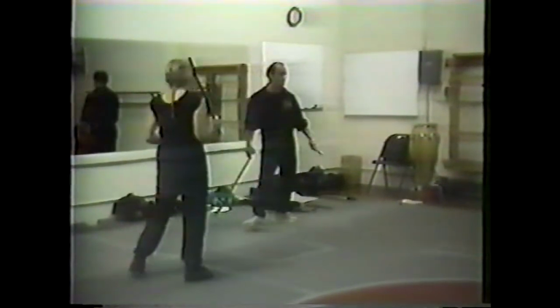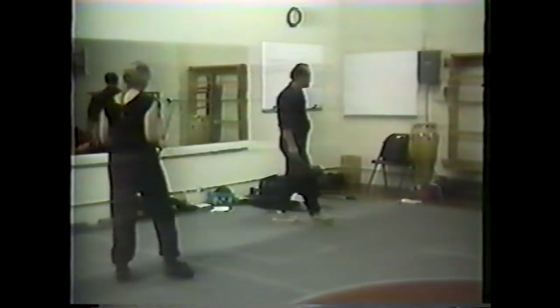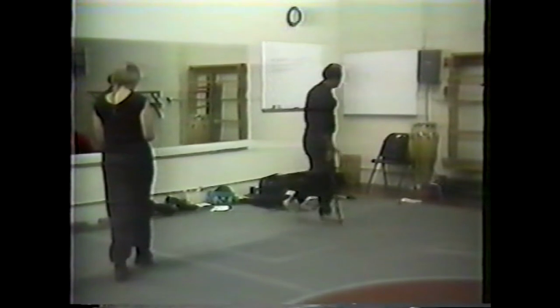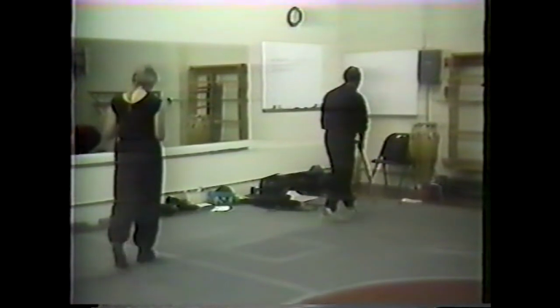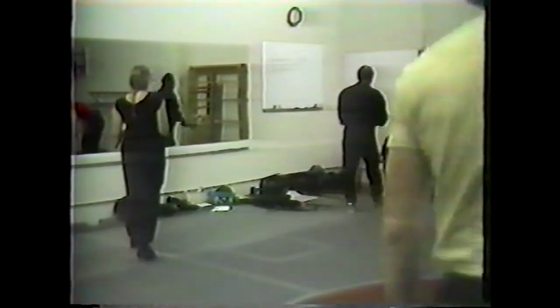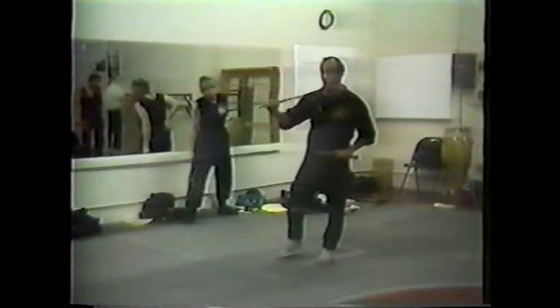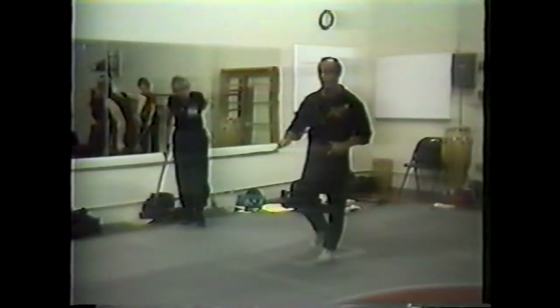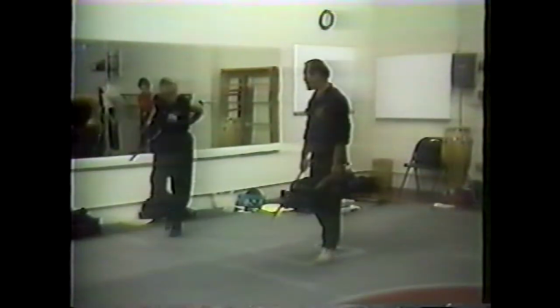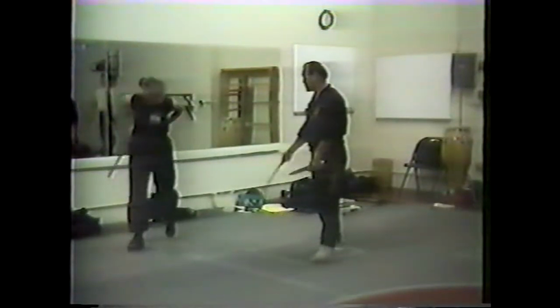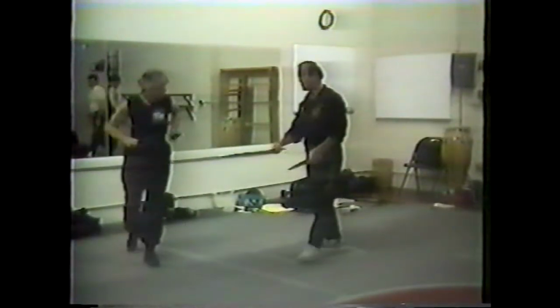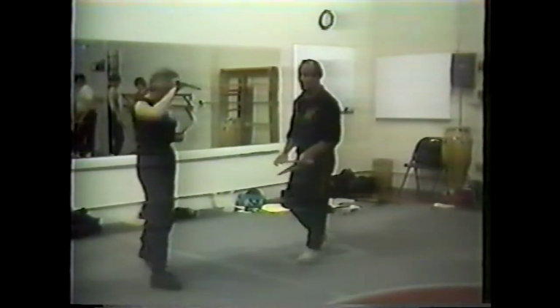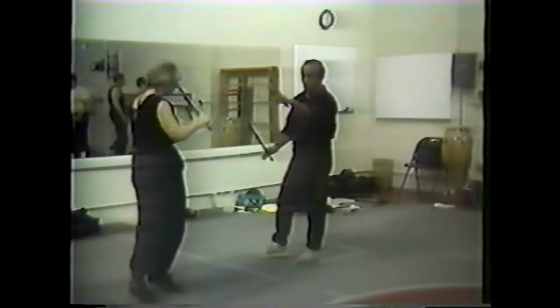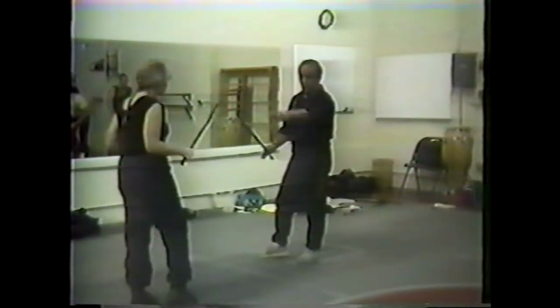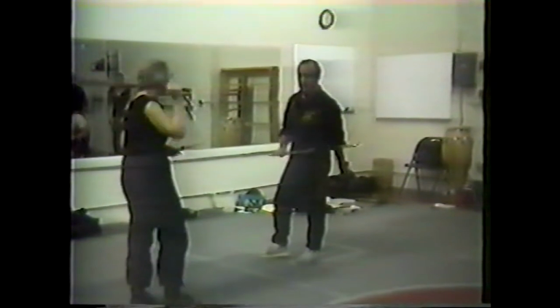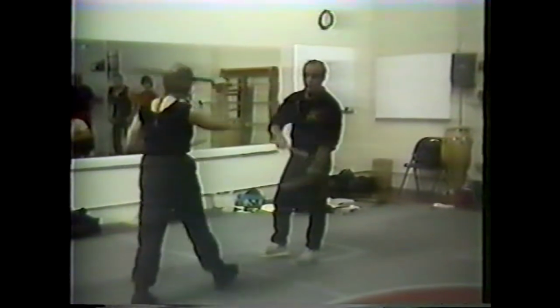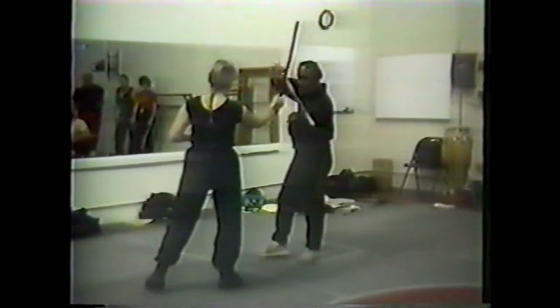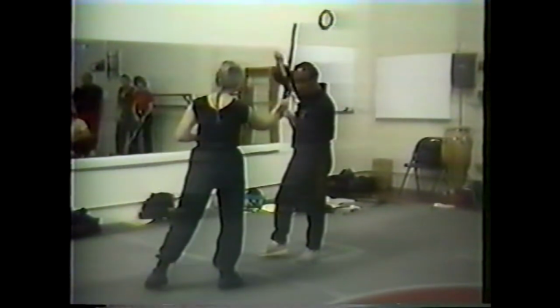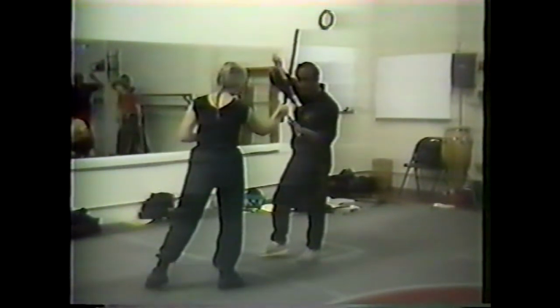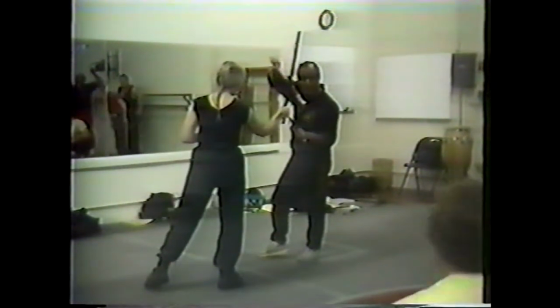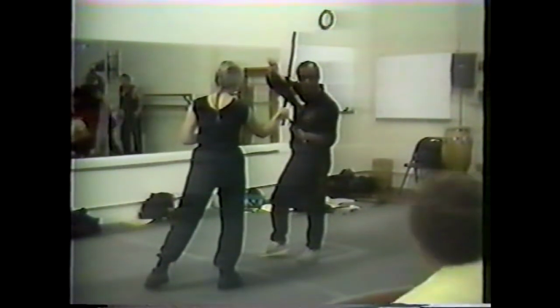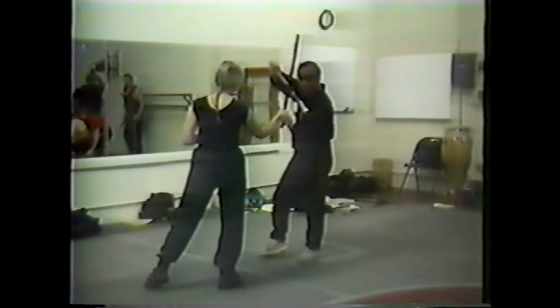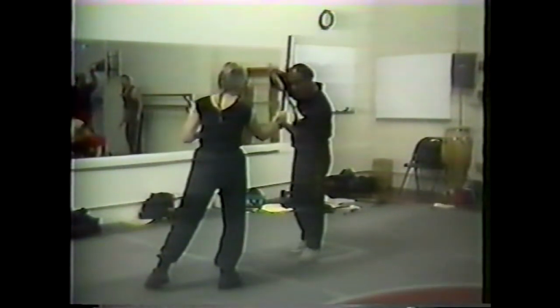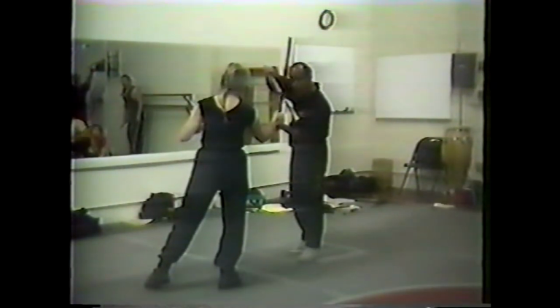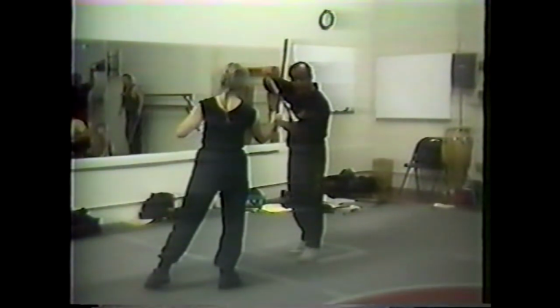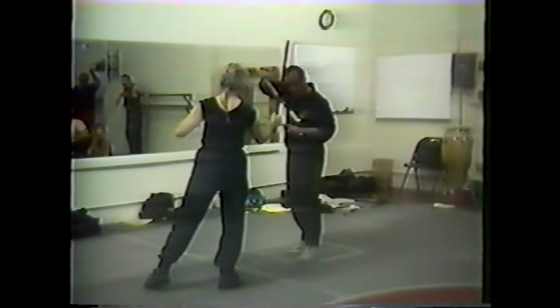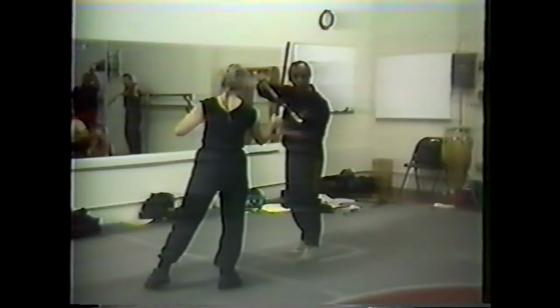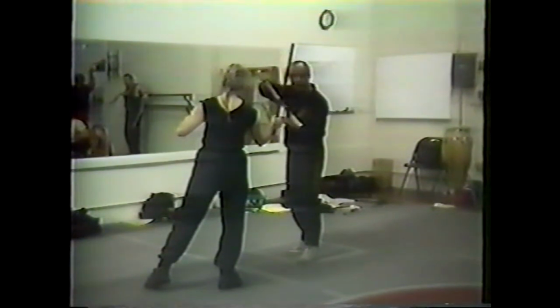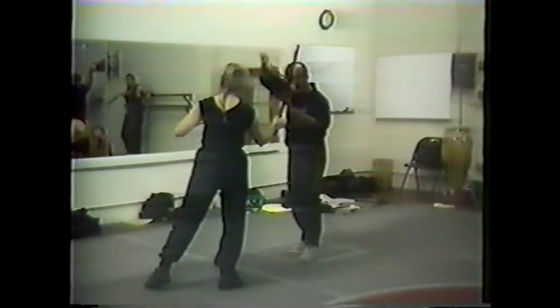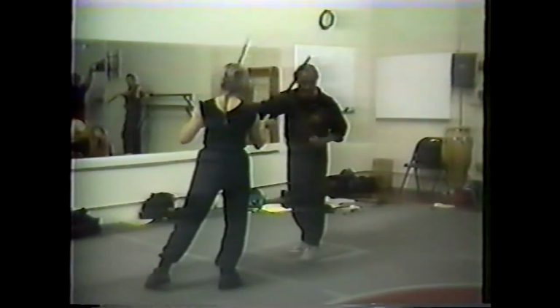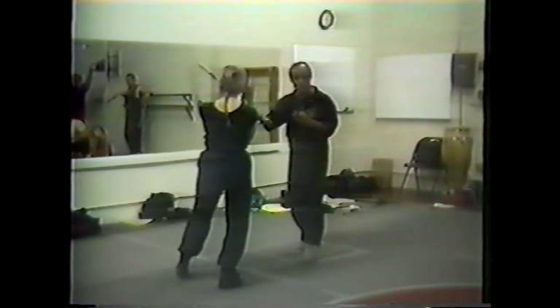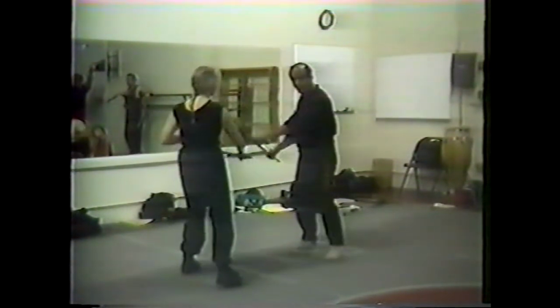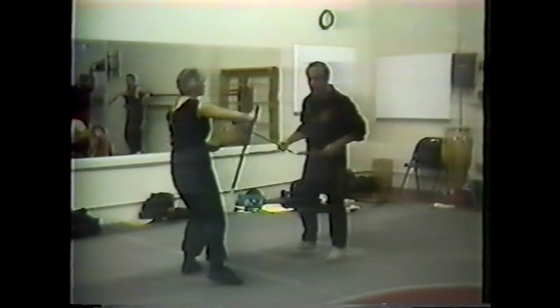We combine the first two drills. This is your coordination exercise — the two line and the four line. Let's say we're doing regular sombrada. In reality, we're in this range — we're going to smash the hand, or thrust the hand or slash the hand. That's your base sombrada.